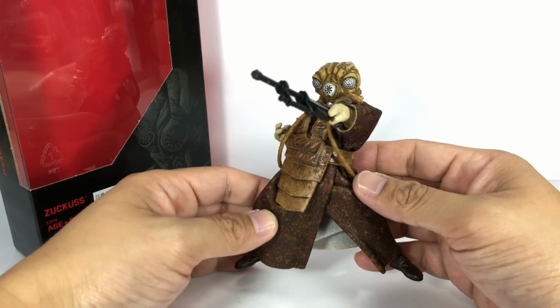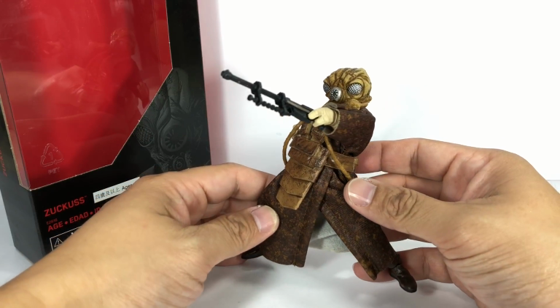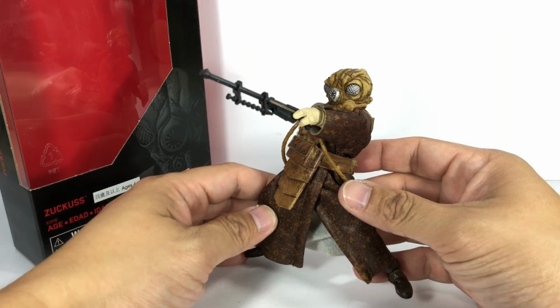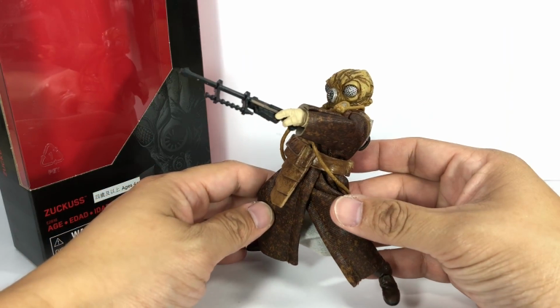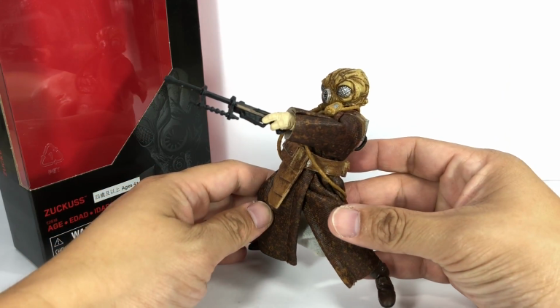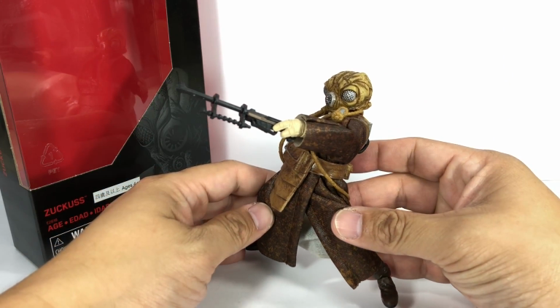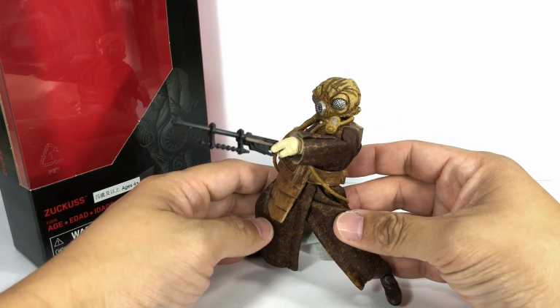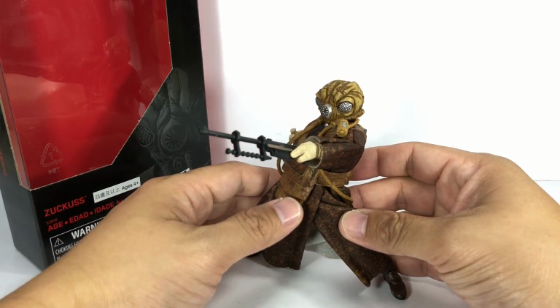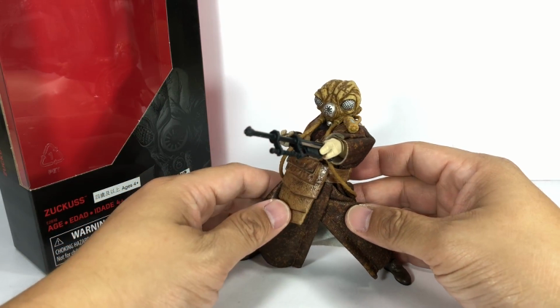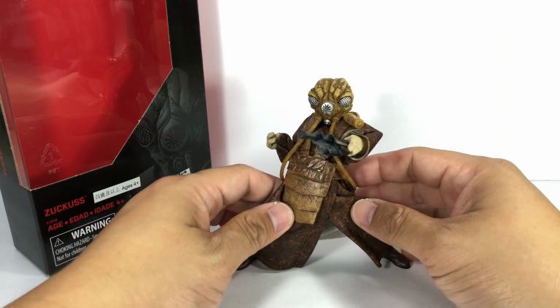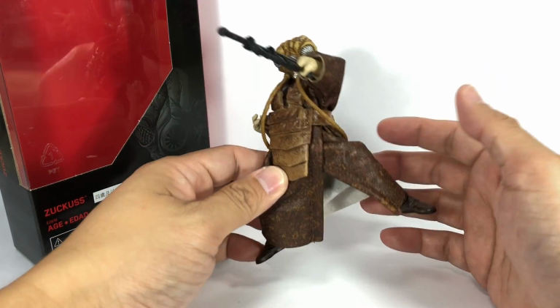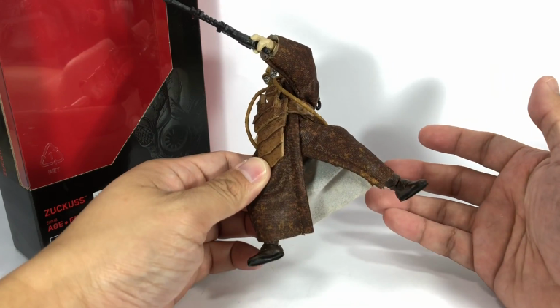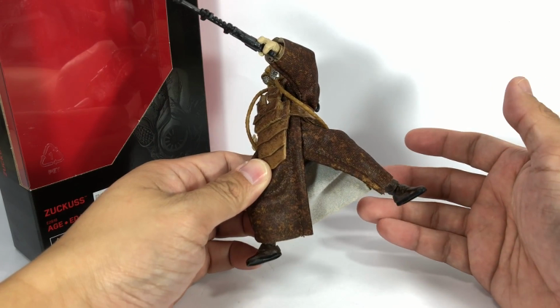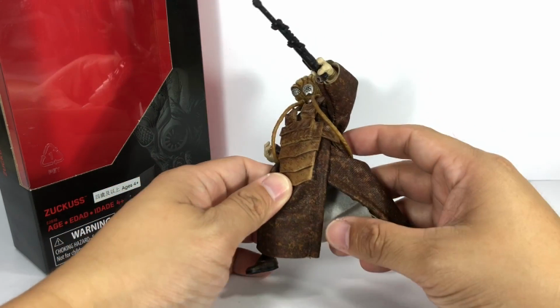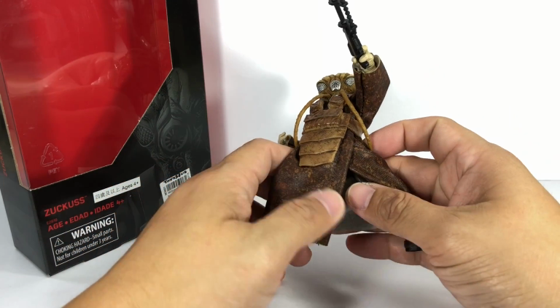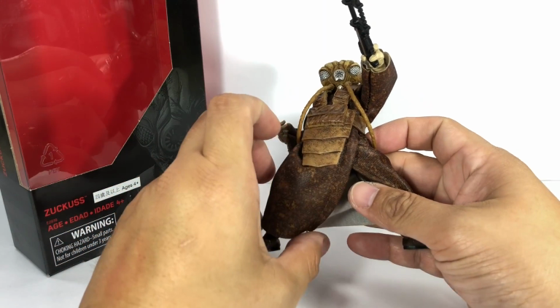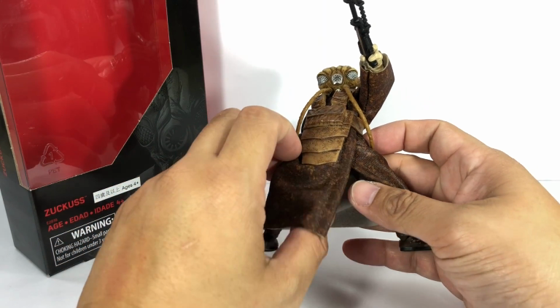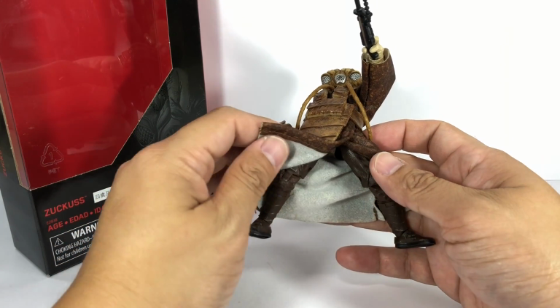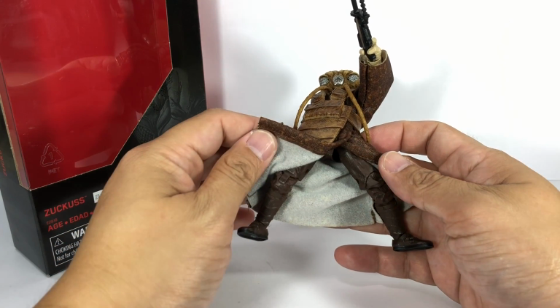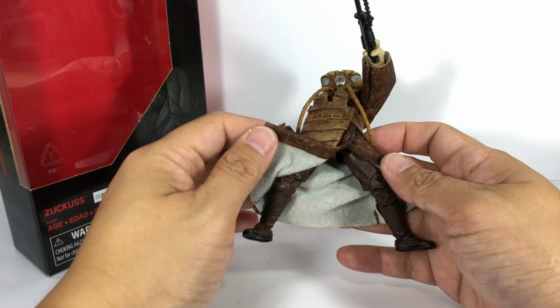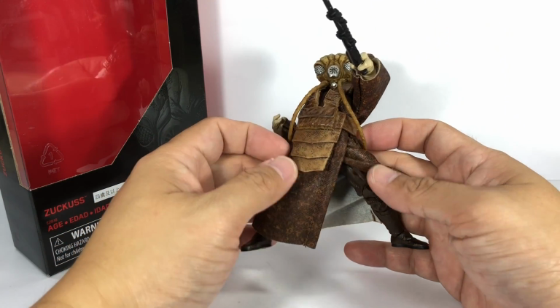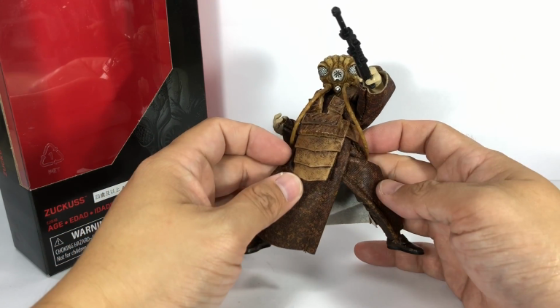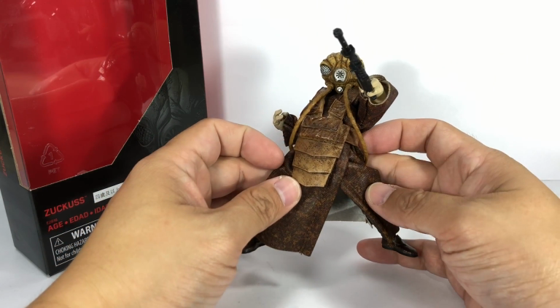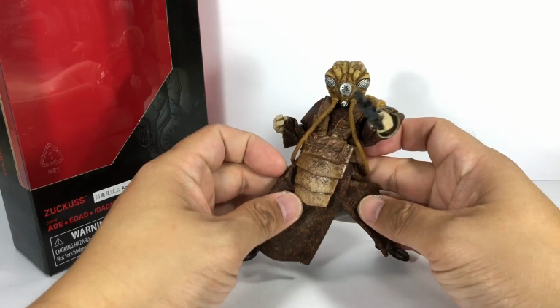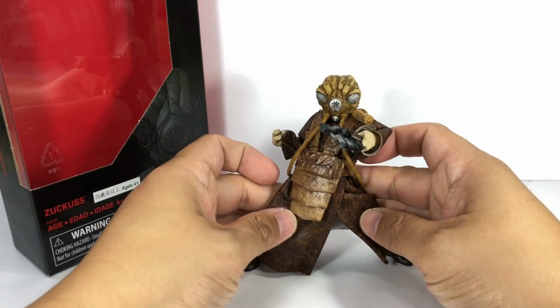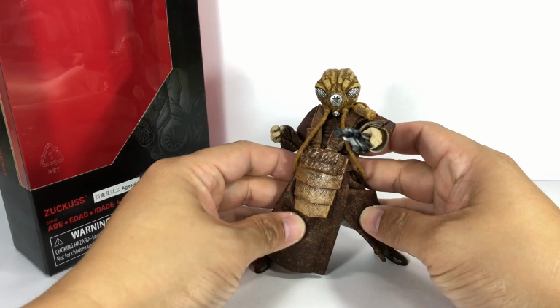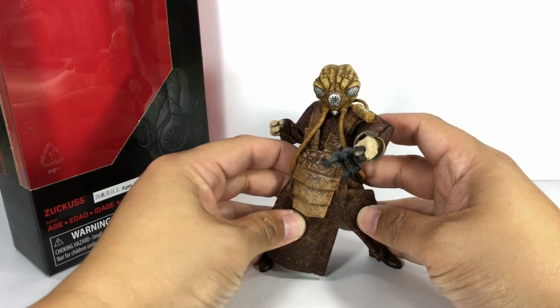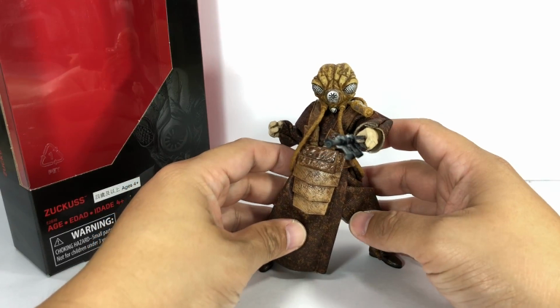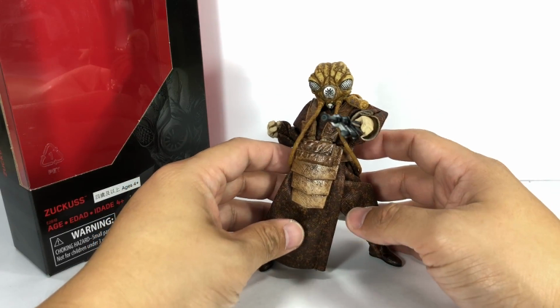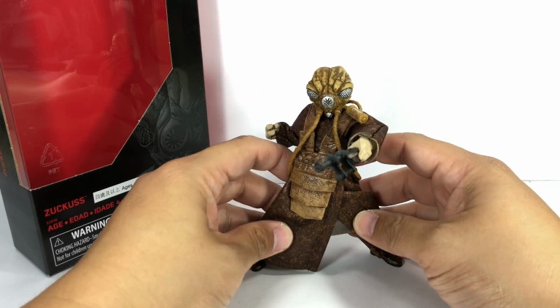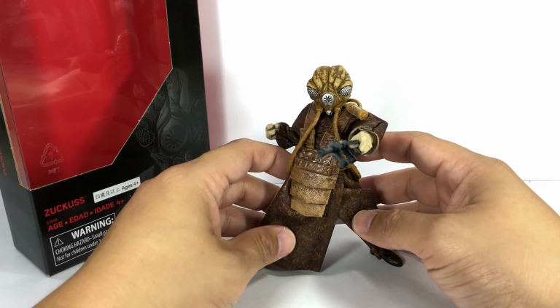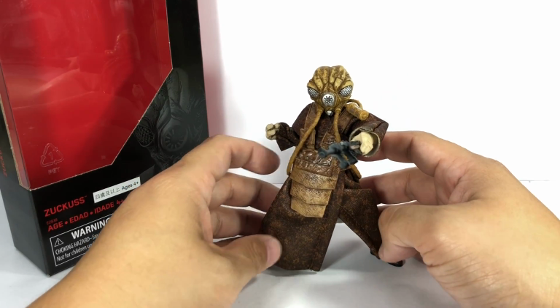I love the detail and the amount of effort in engineering they've put into this figure and its design. Wow, I am very very impressed. Well done, Hasbro.